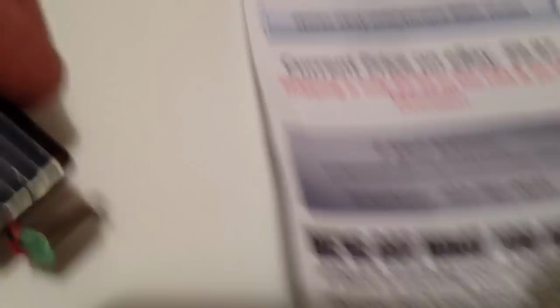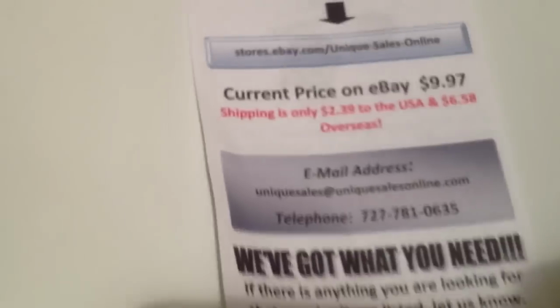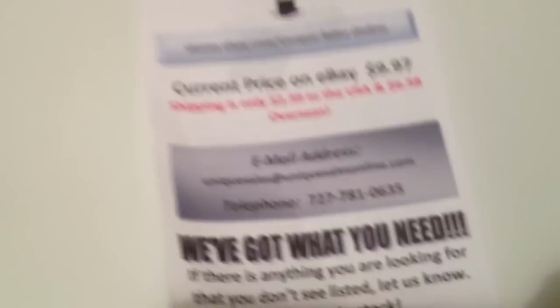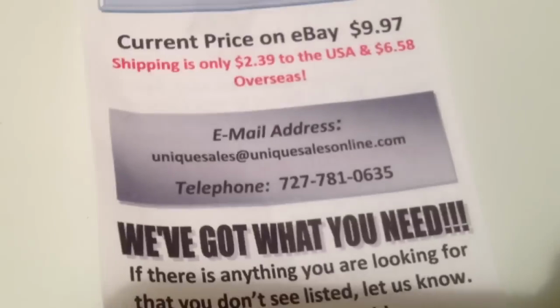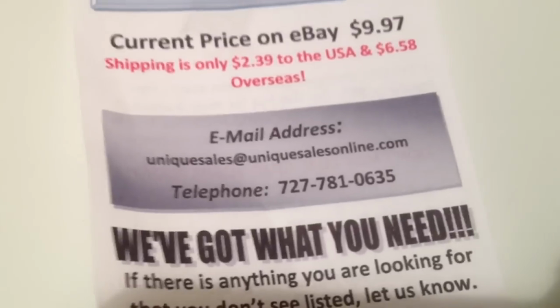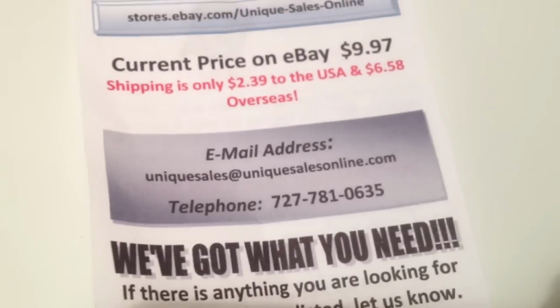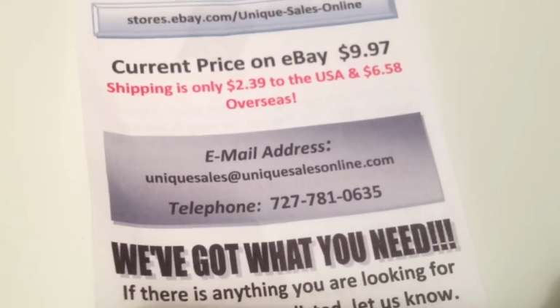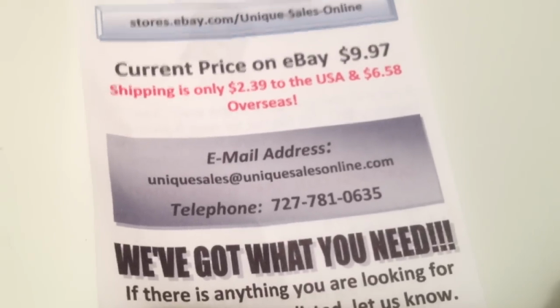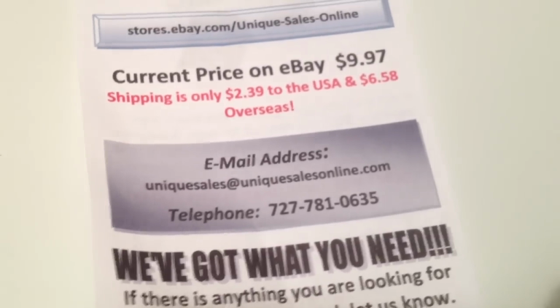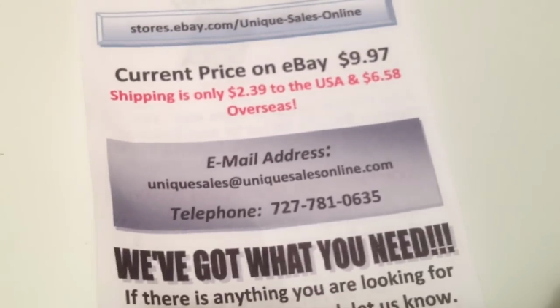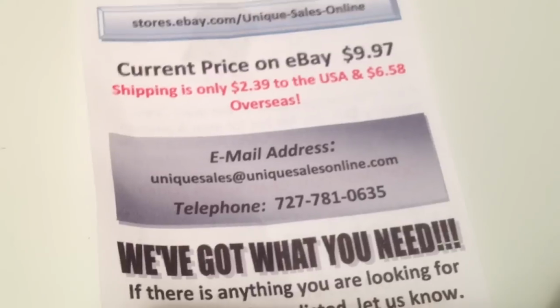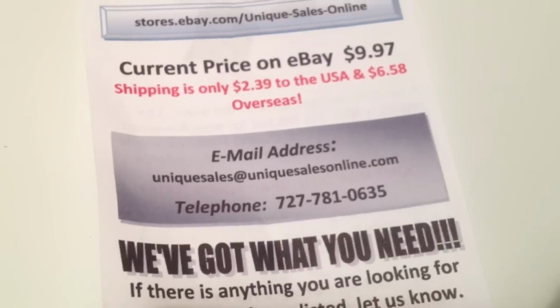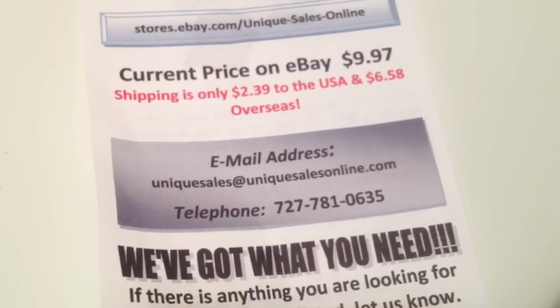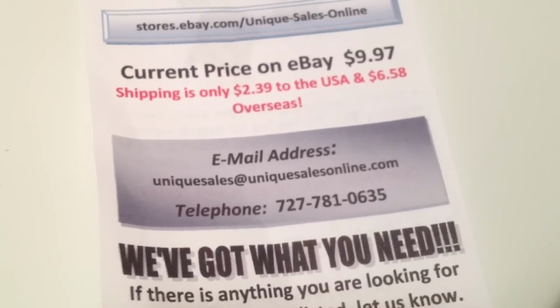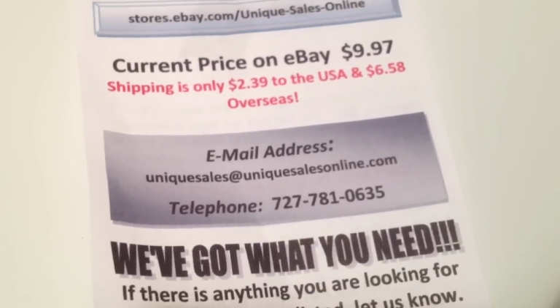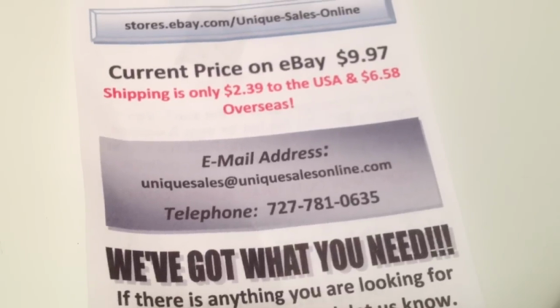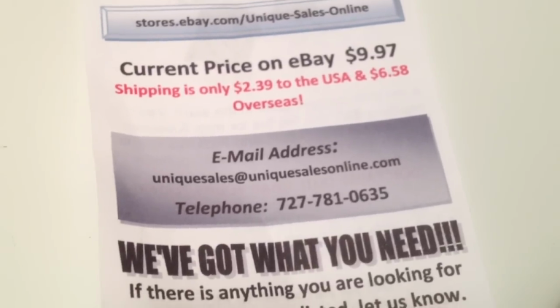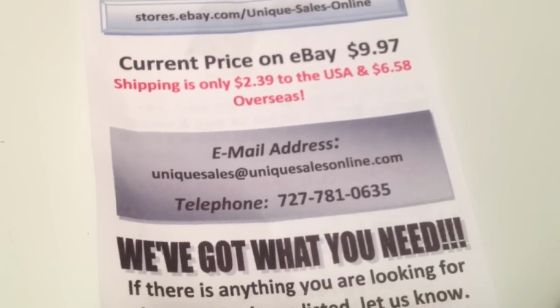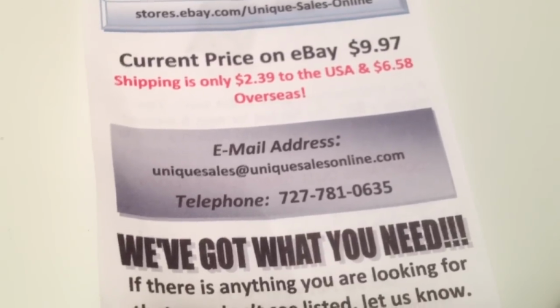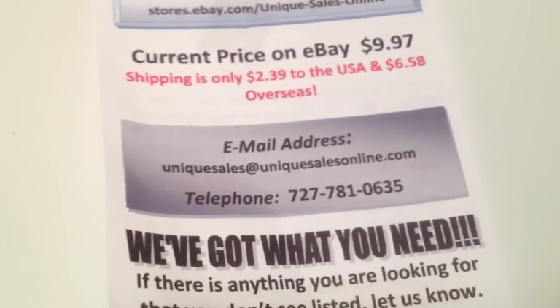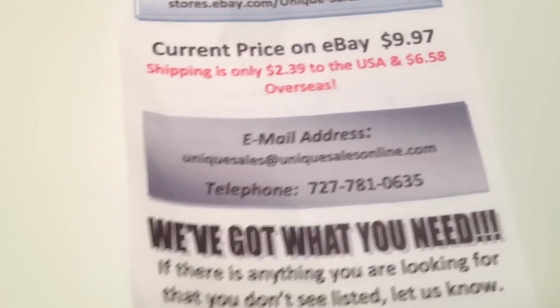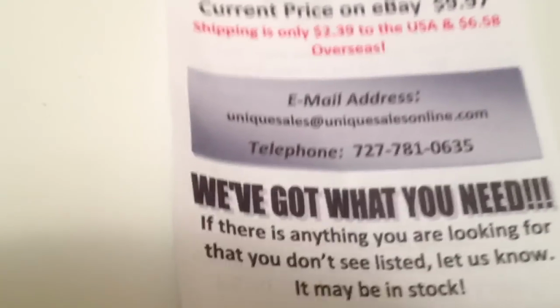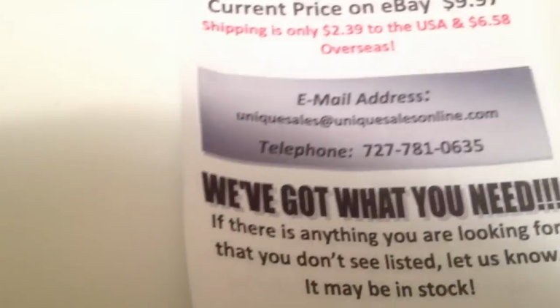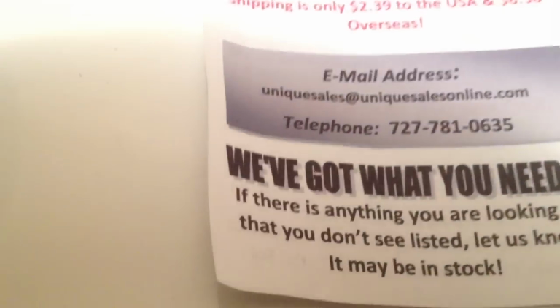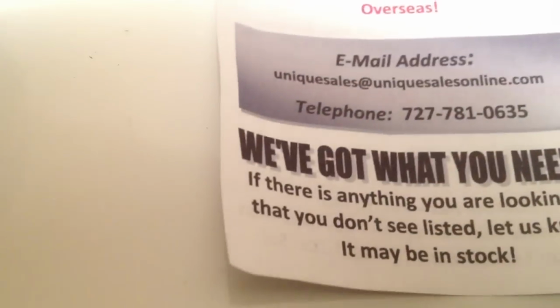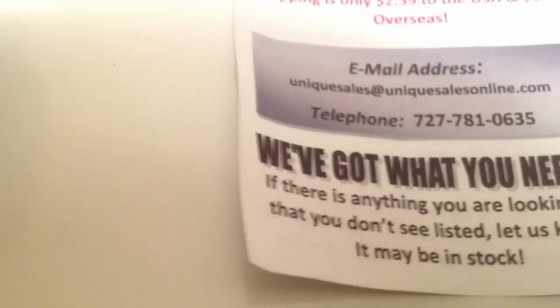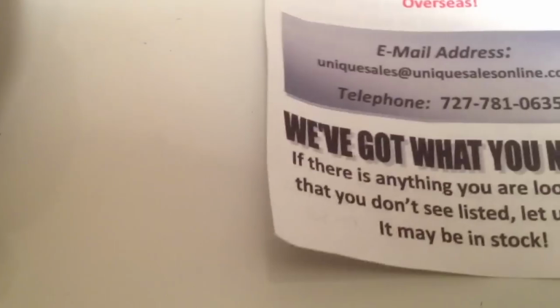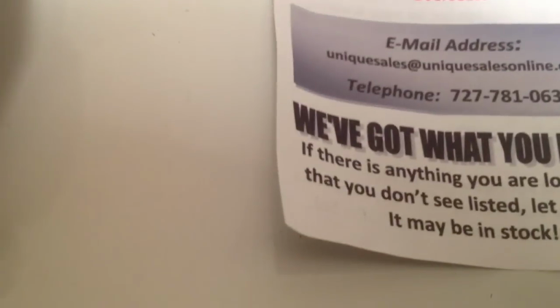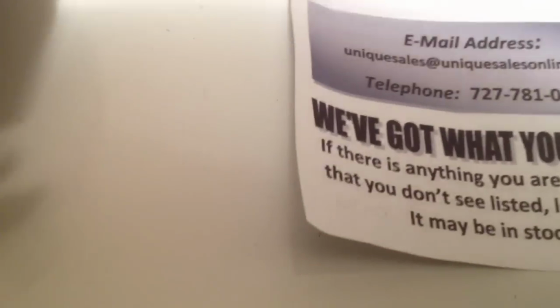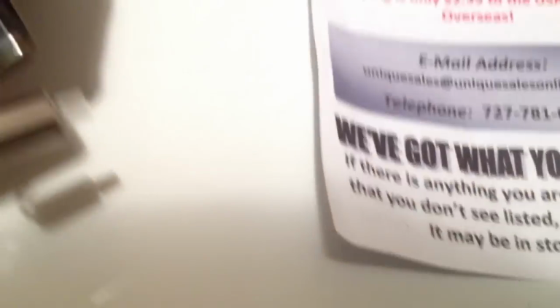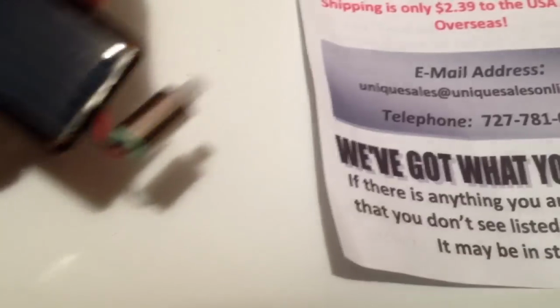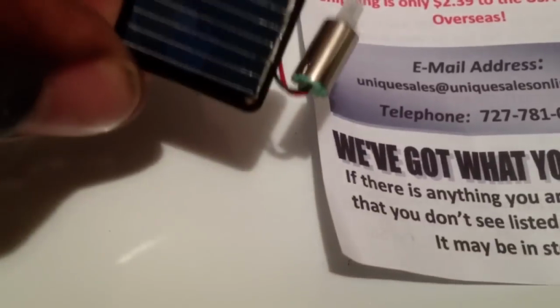I'm going to give you the link. Here's the card I received with it: UniqueSalesOnline.com. And I got them off eBay. I got two of them for $16.